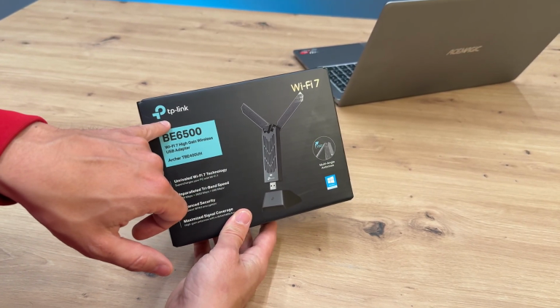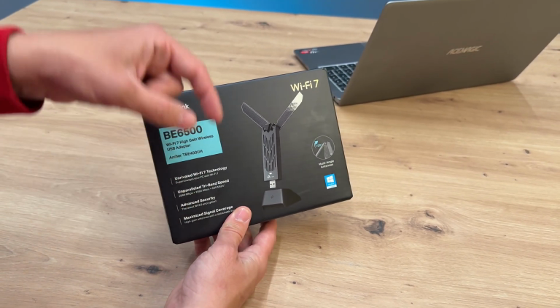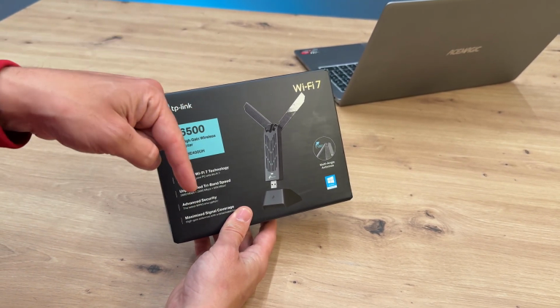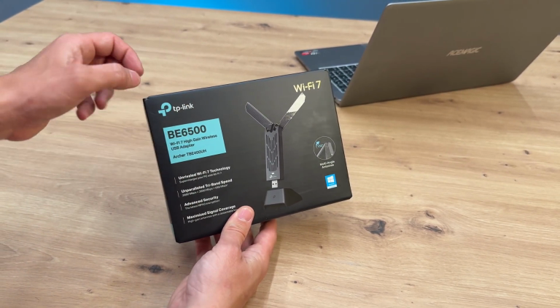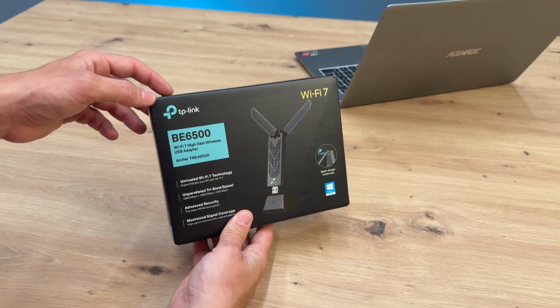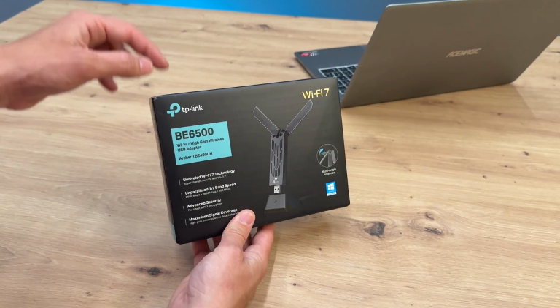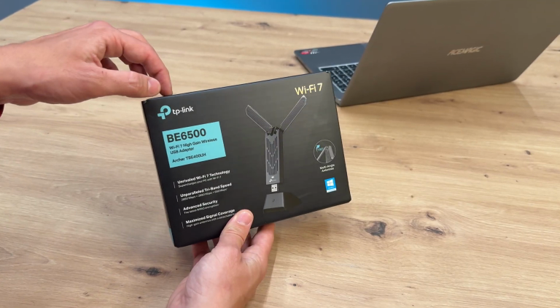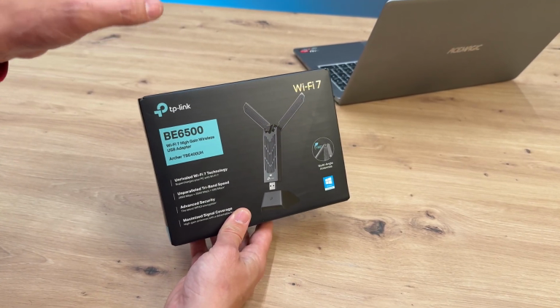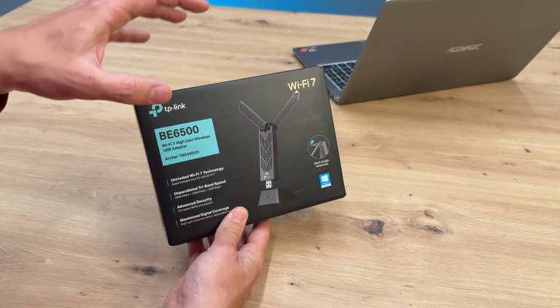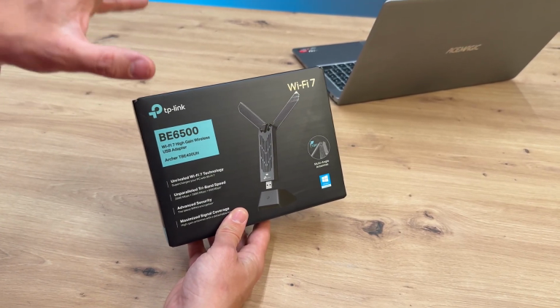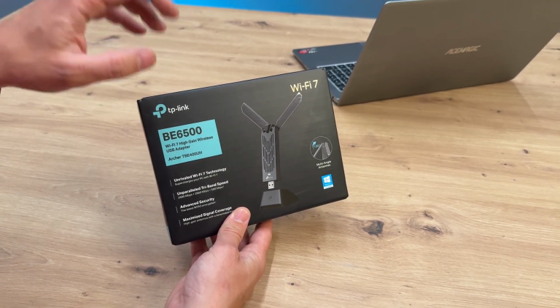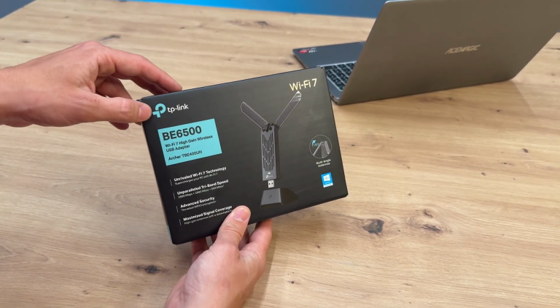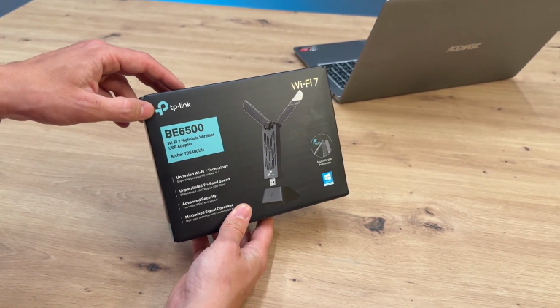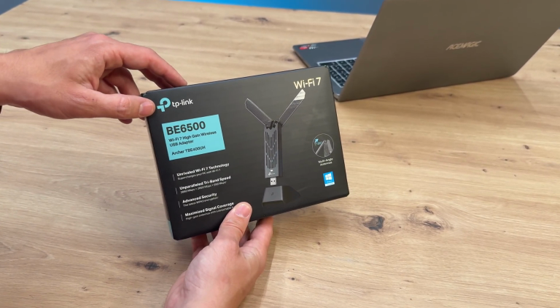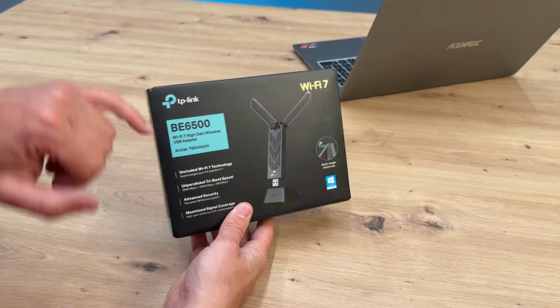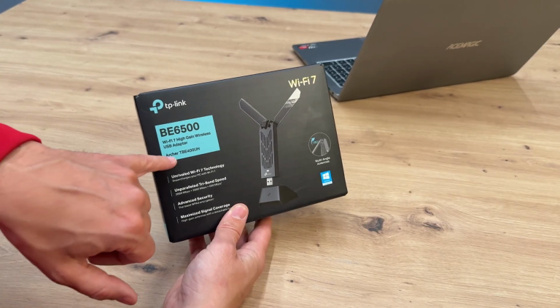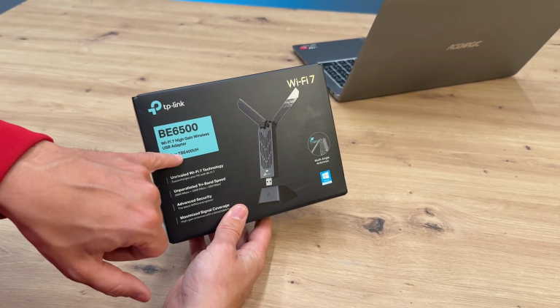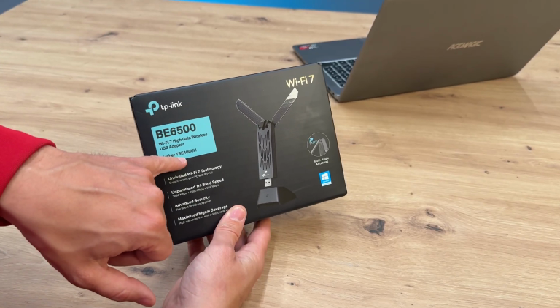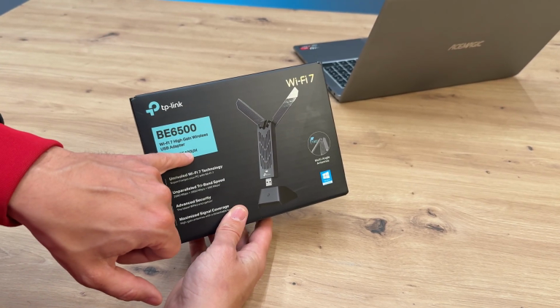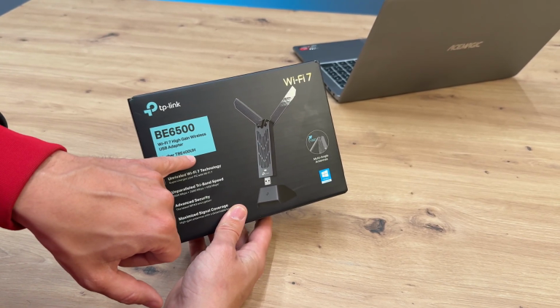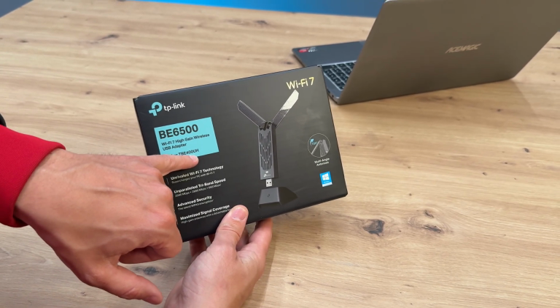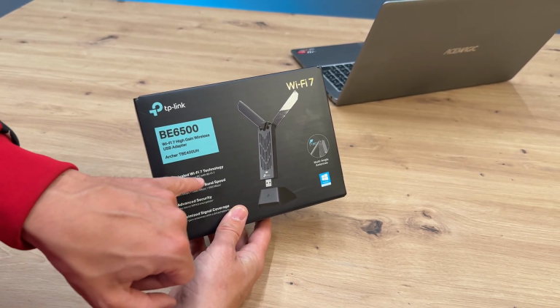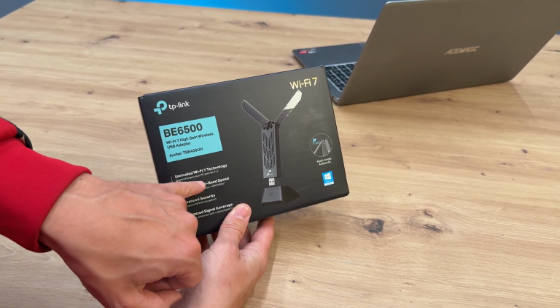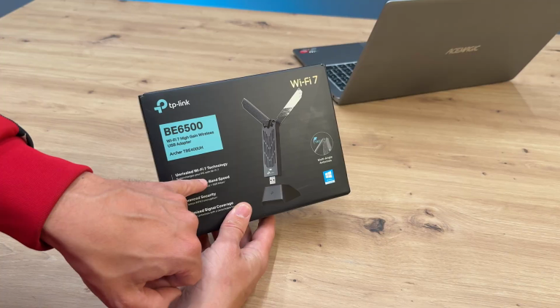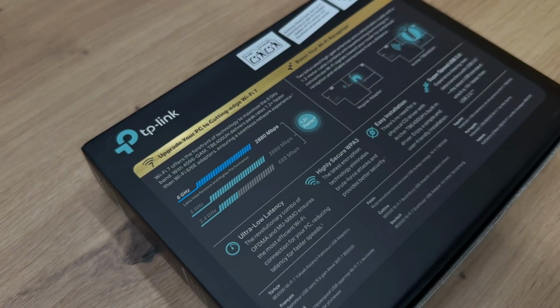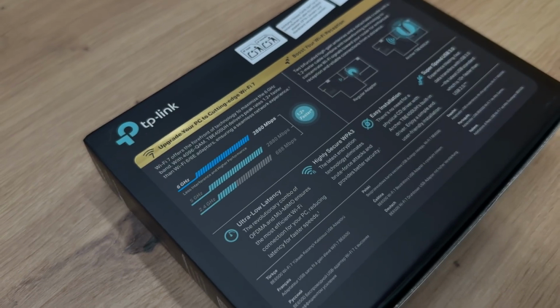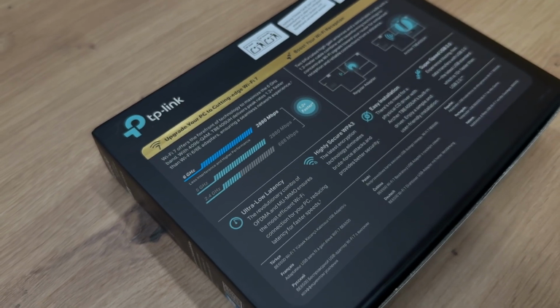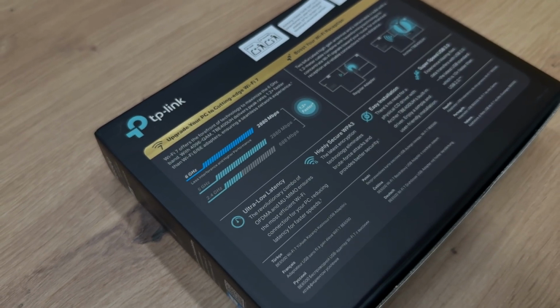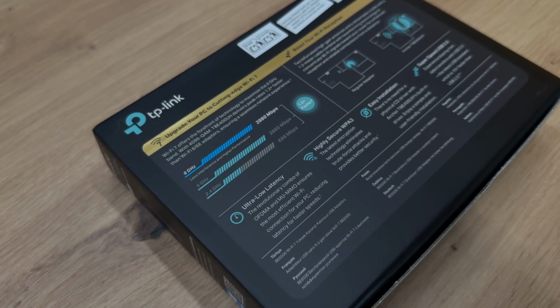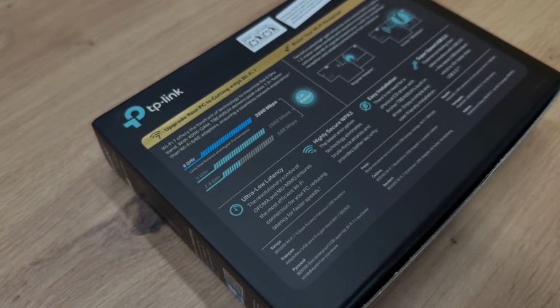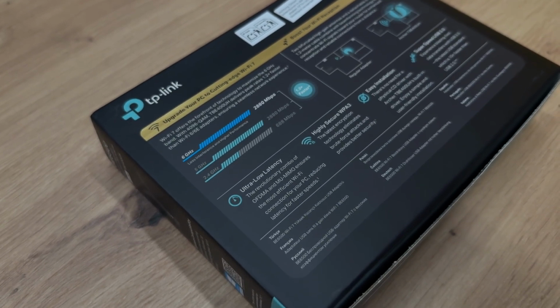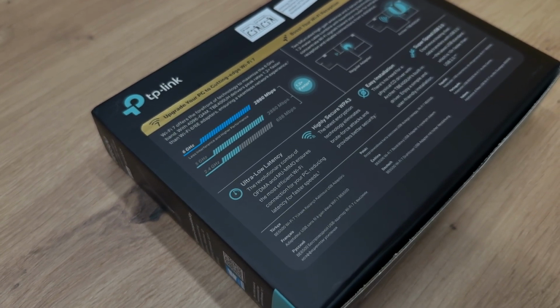Manufactured by TP-Link — I'll leave the link in the description. I bought it for my own personal needs. This is the Archer TBE-400 UH, which has tri-band Wi-Fi 6 technology — I'll show you that shortly.